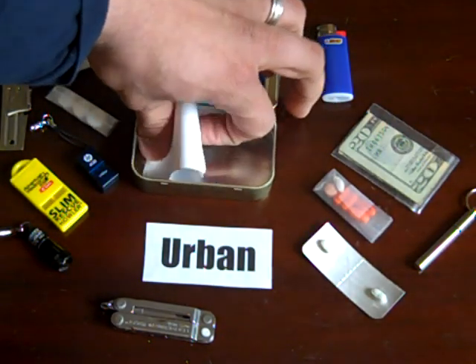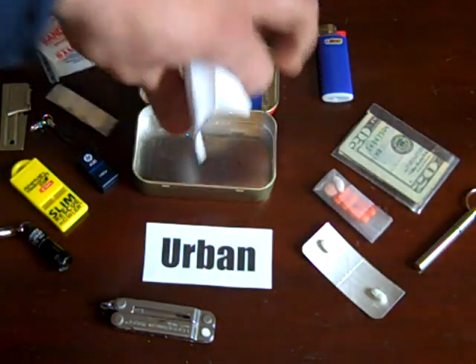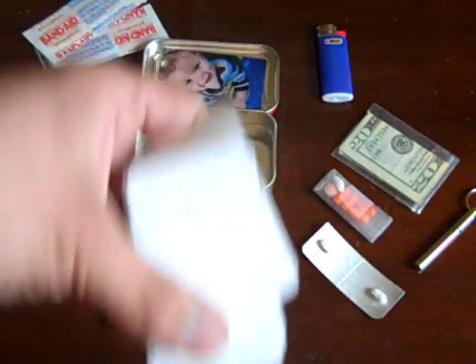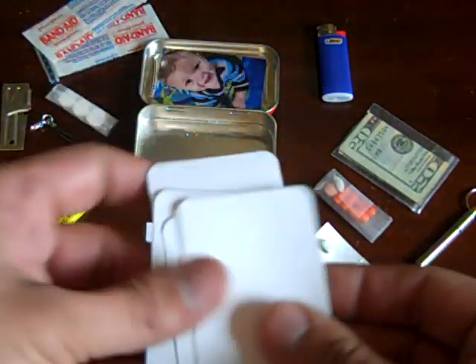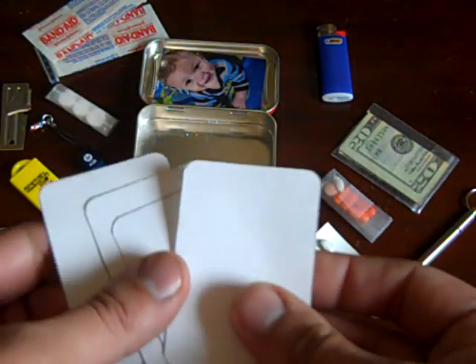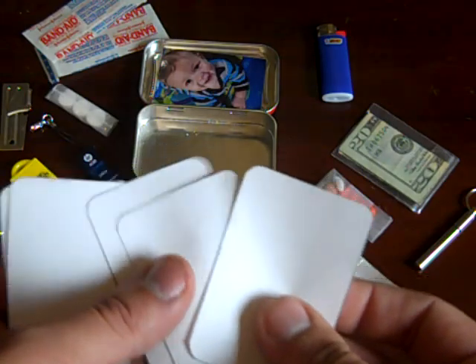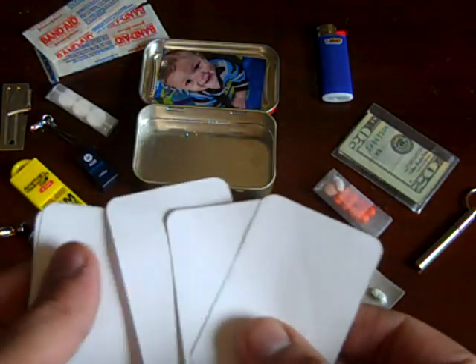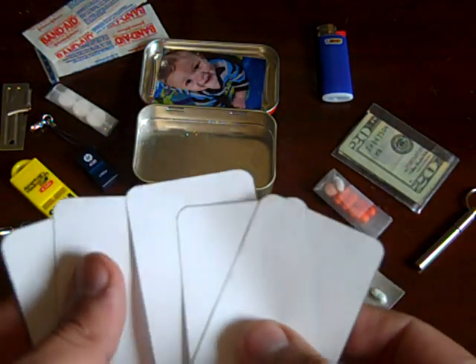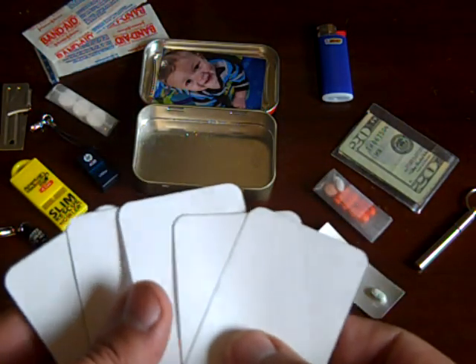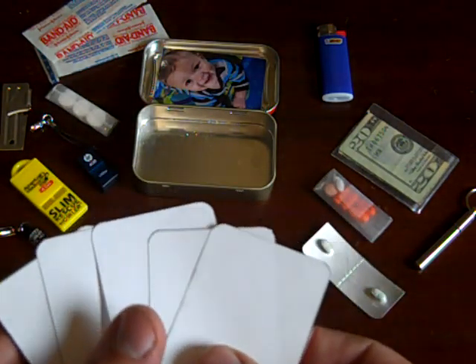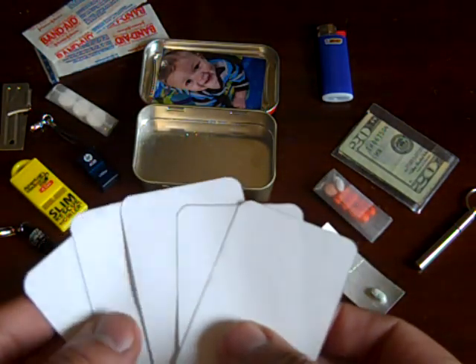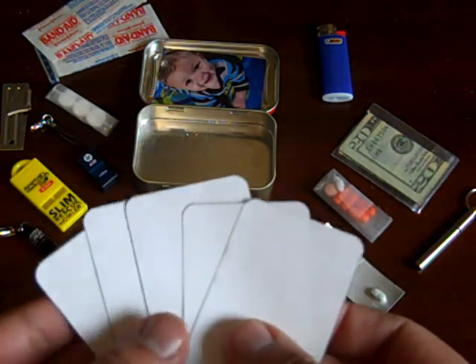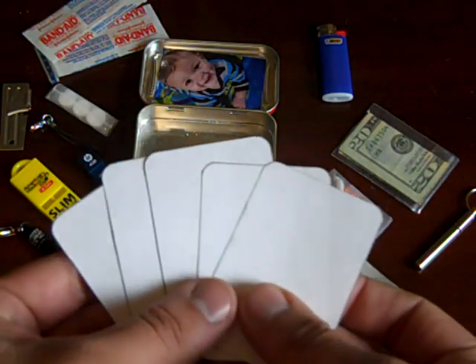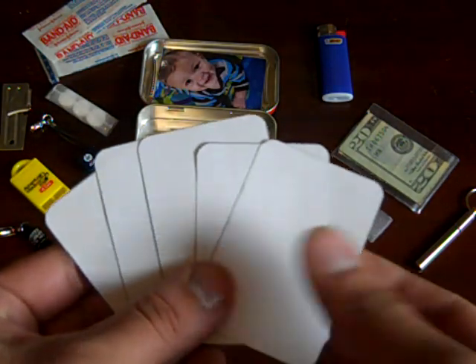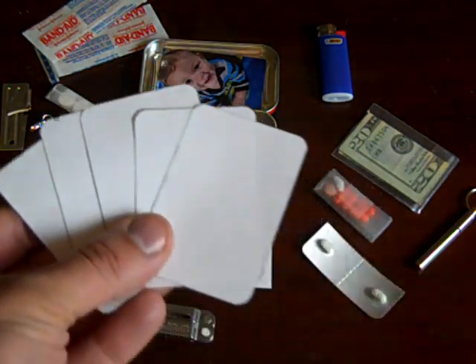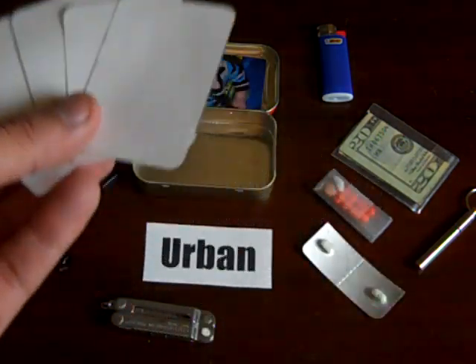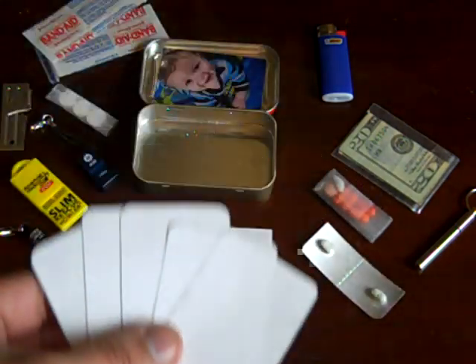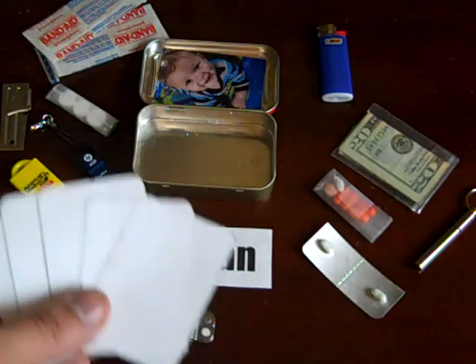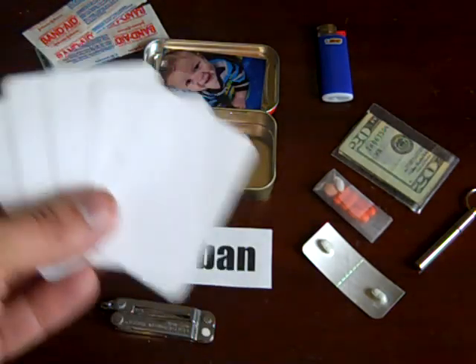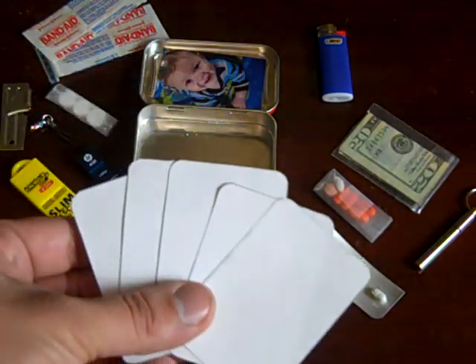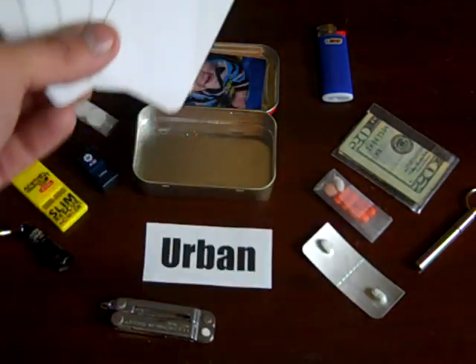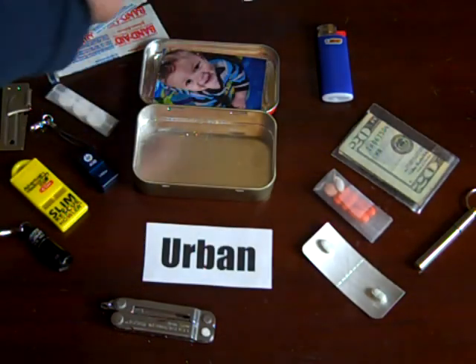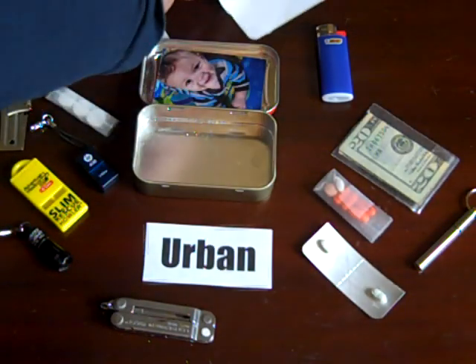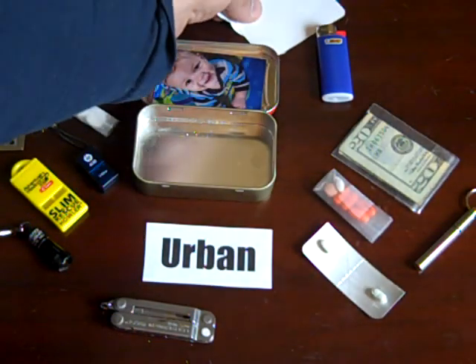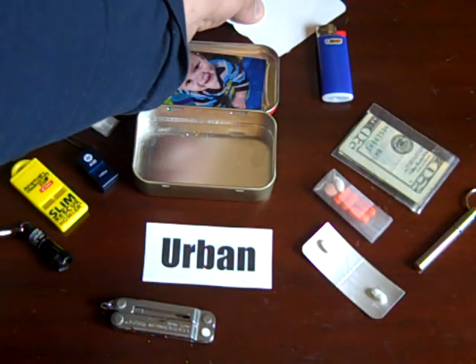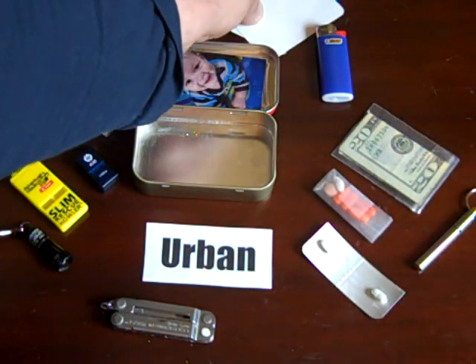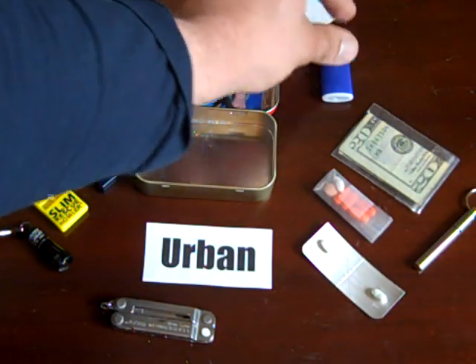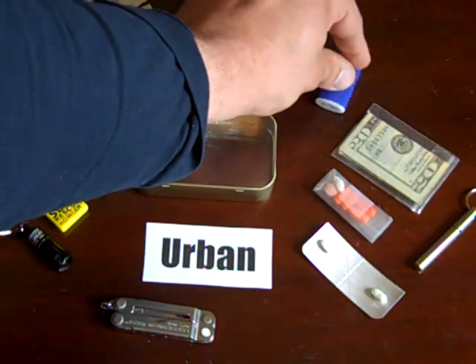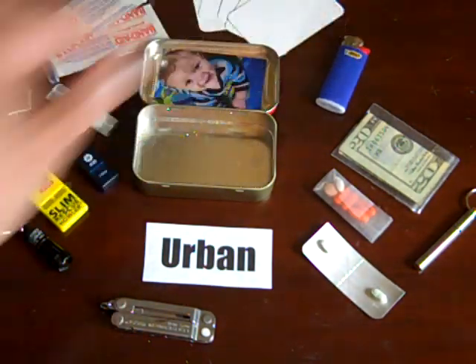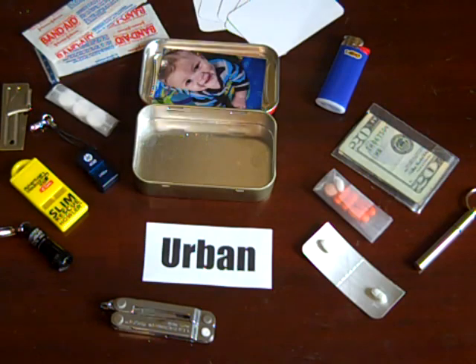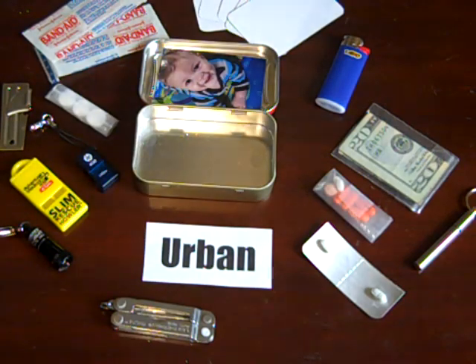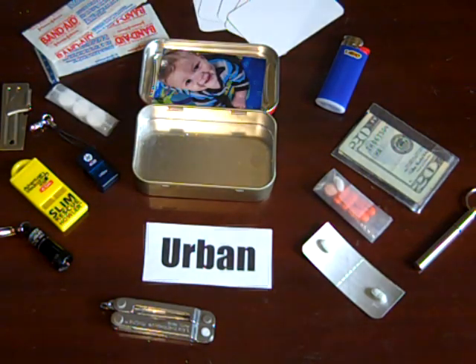Last, I have five blank pieces of paper for writing — I just found it's handy to have sometimes. So that's my urban survival tin. I'd like to hear any comments — anything you think should be removed or added.